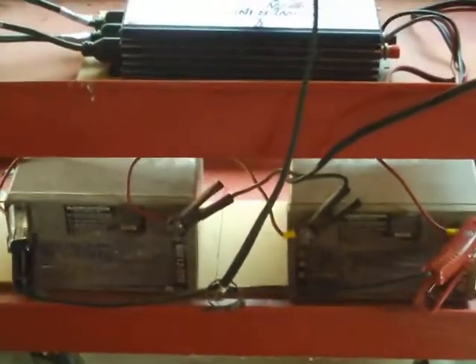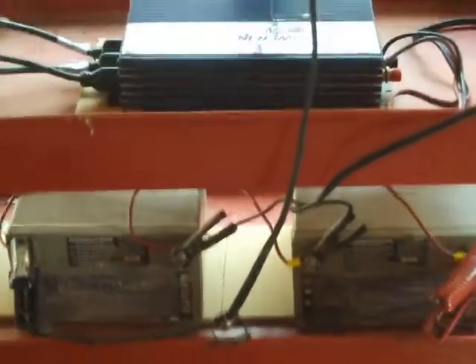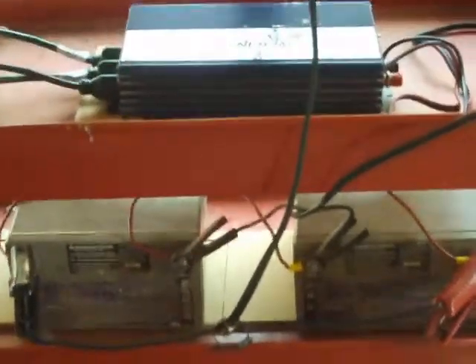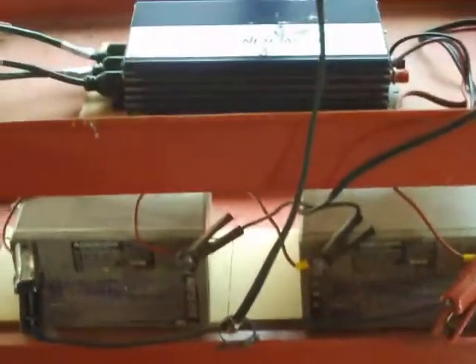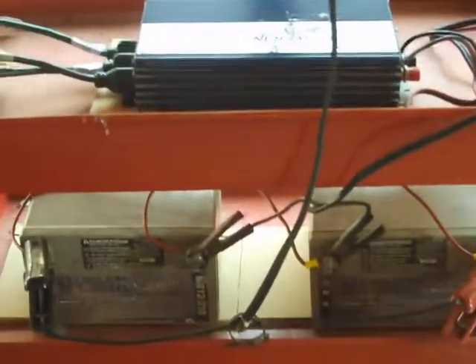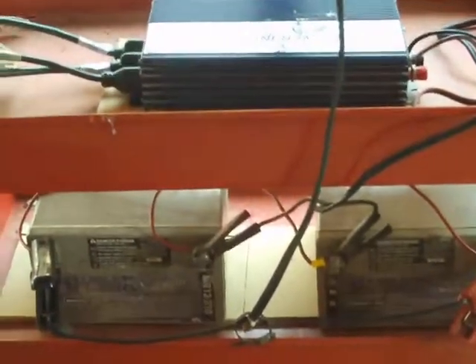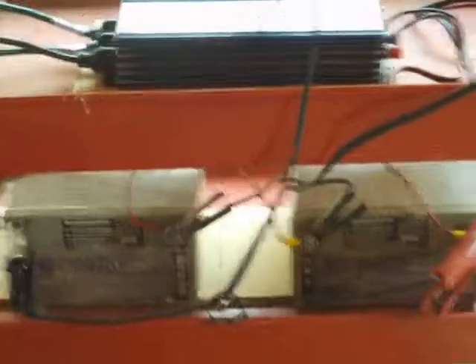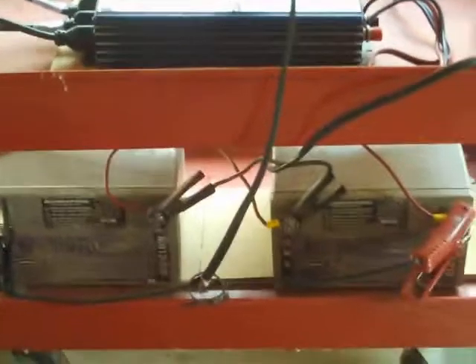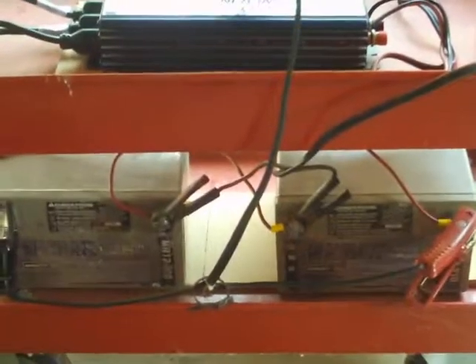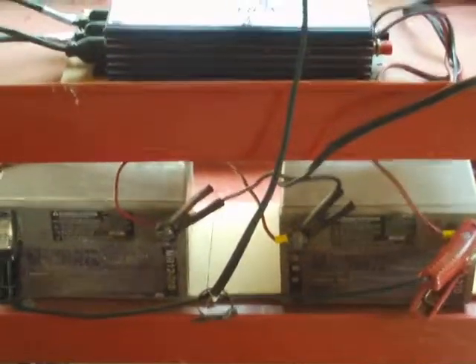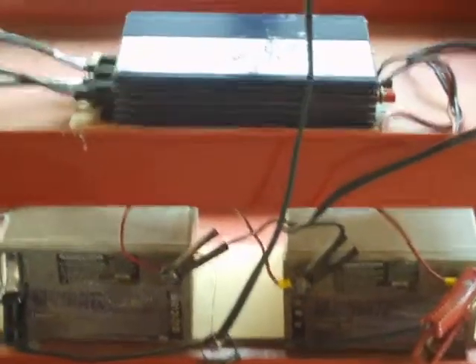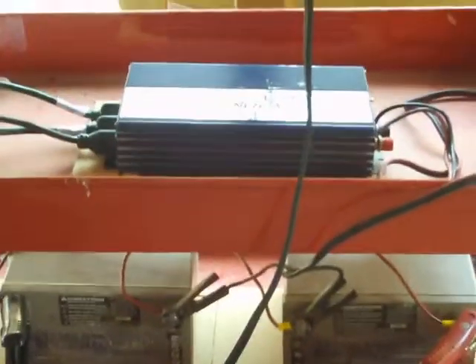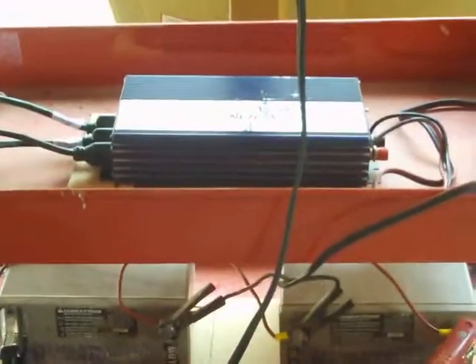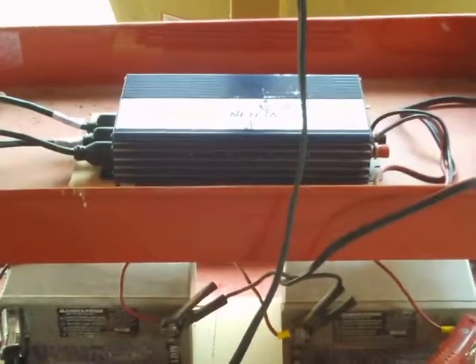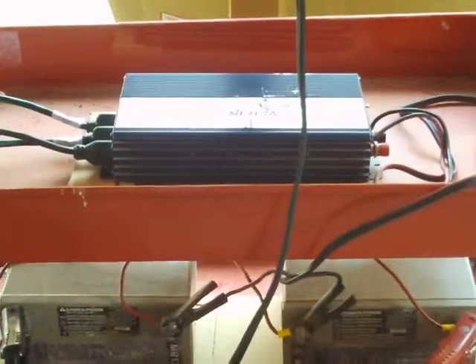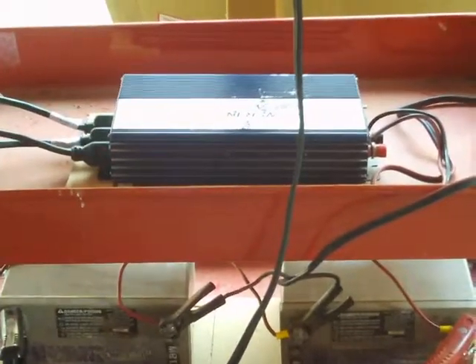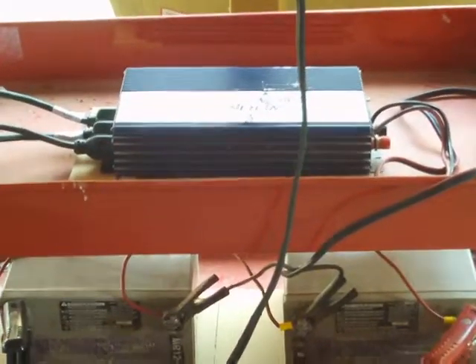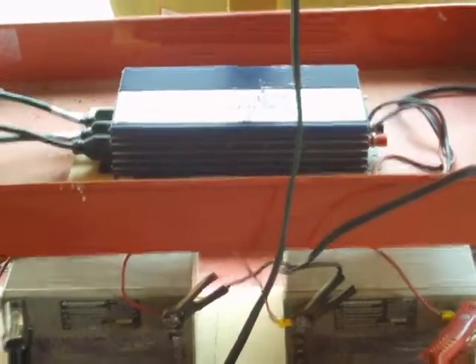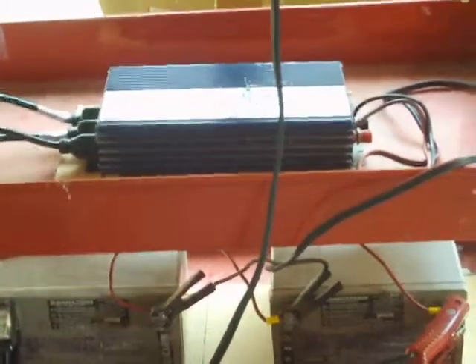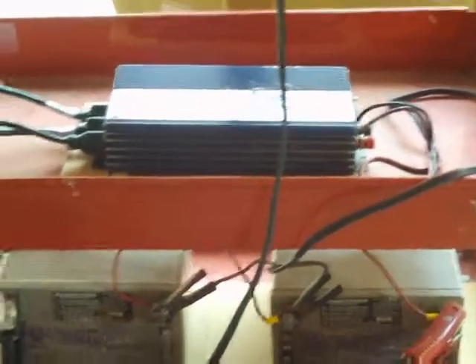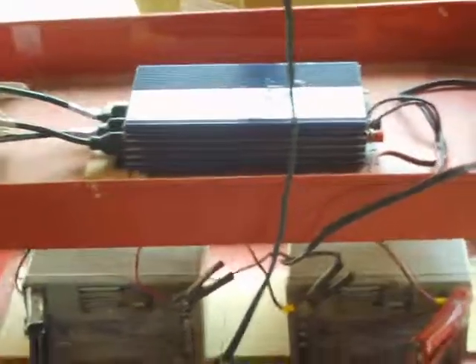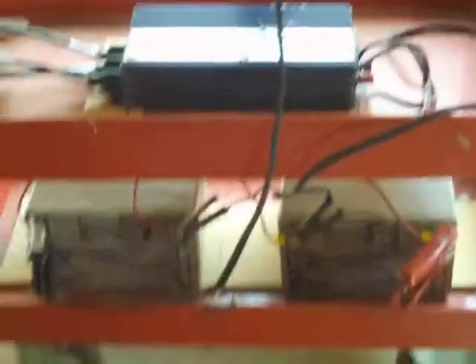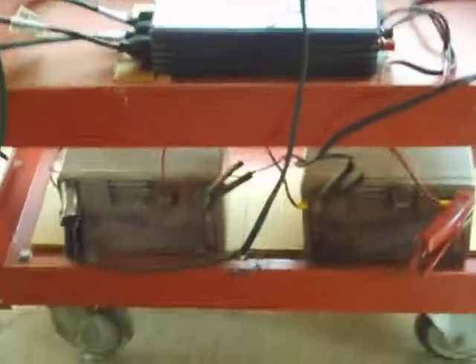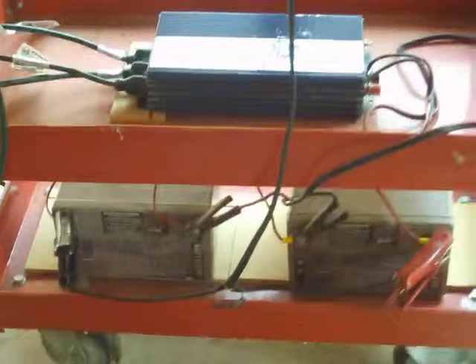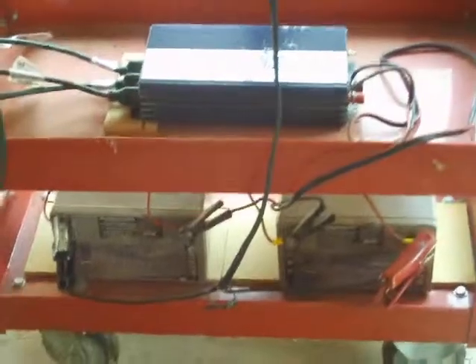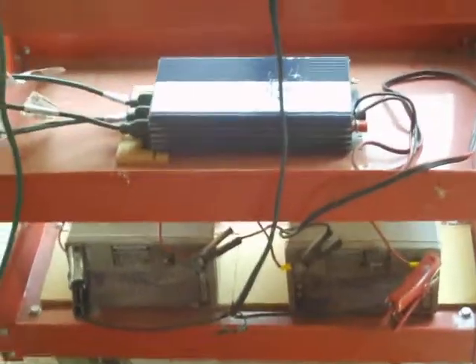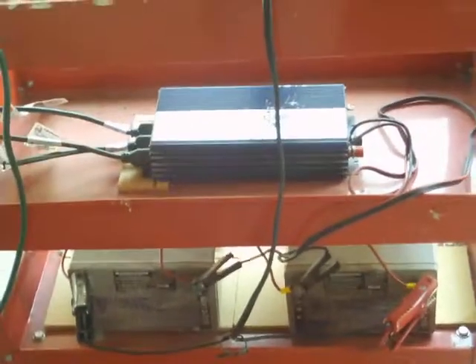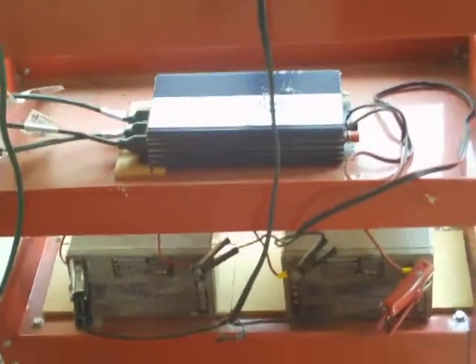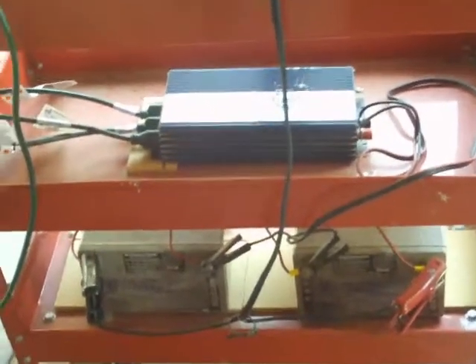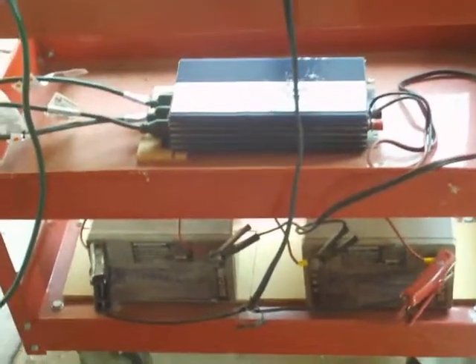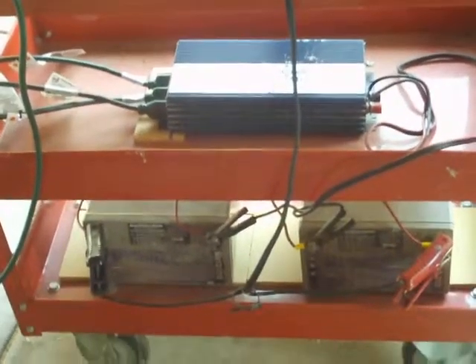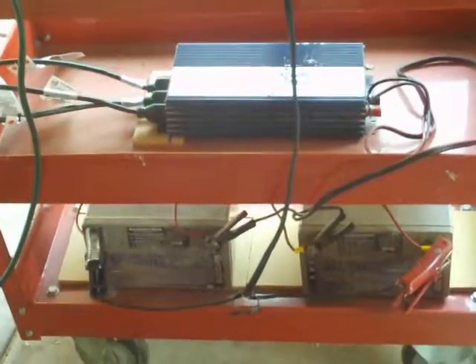So far no problems. None of the wires are hot, the inverter is not hot, and it's cranking out 1,000 watts of electricity.